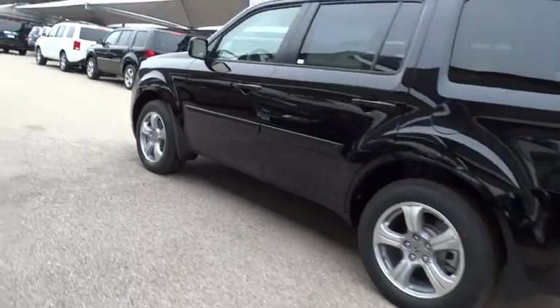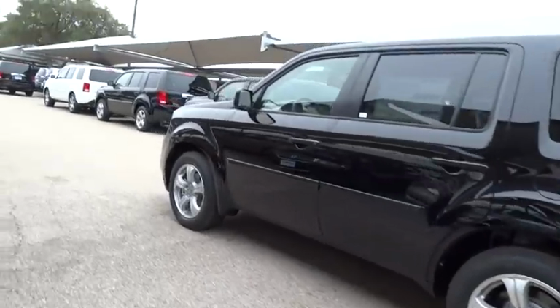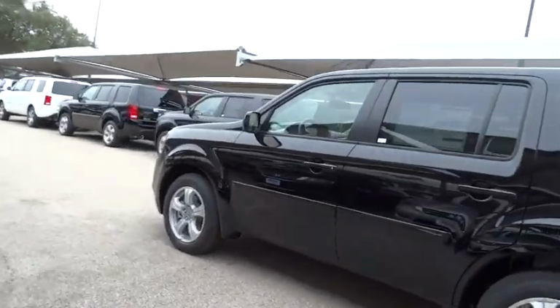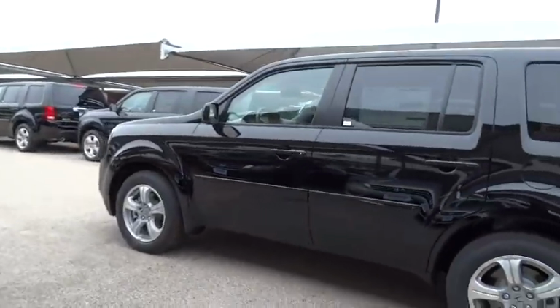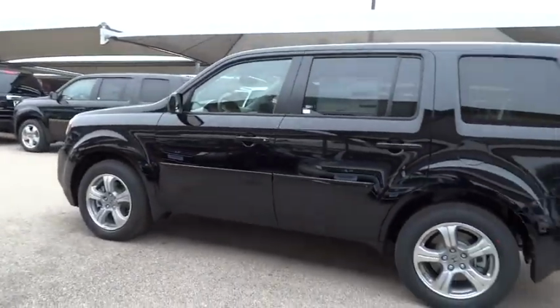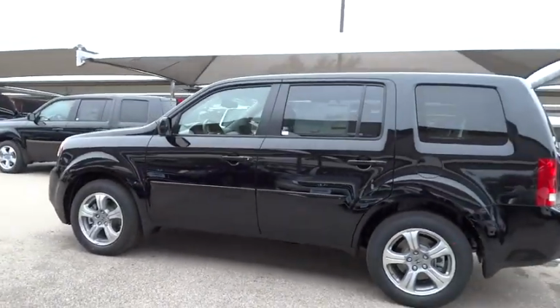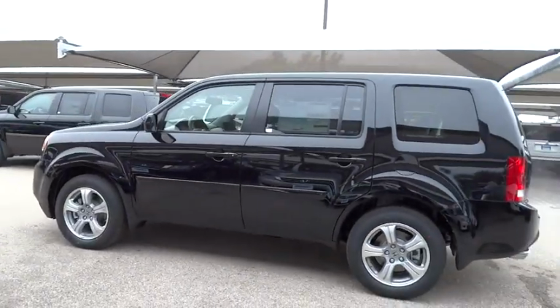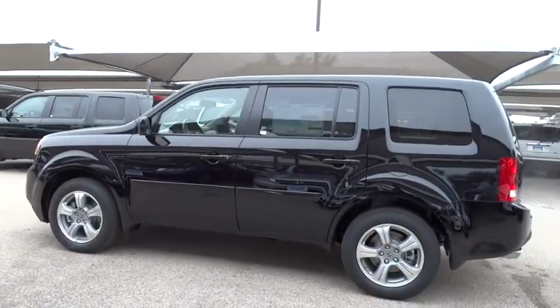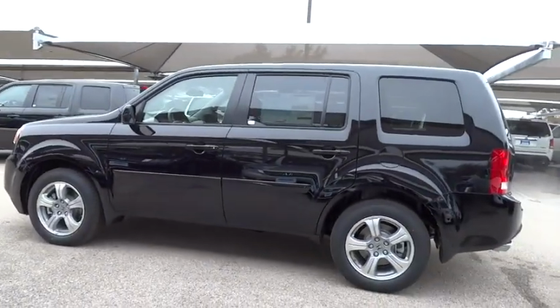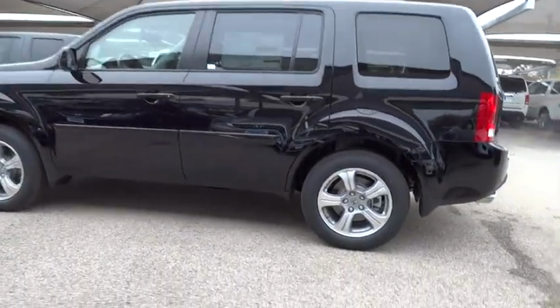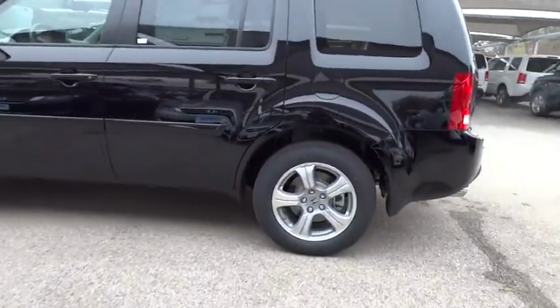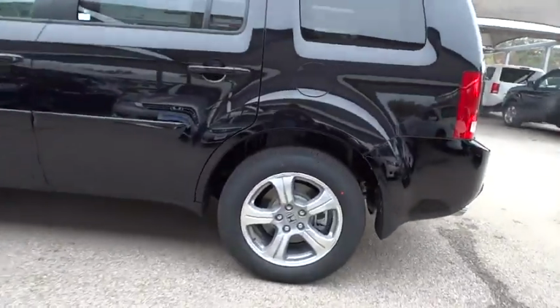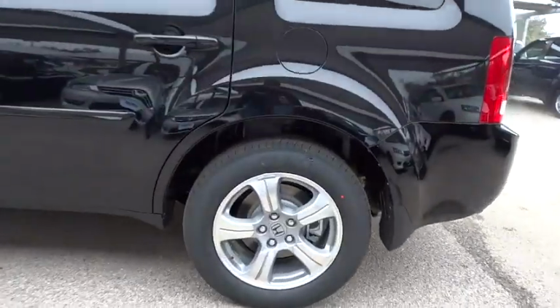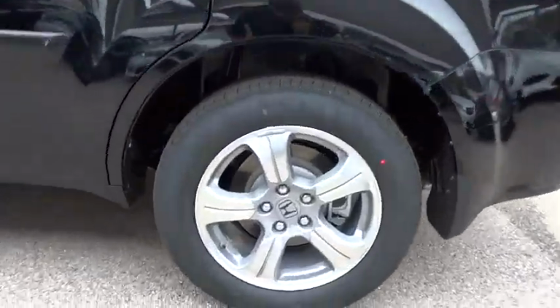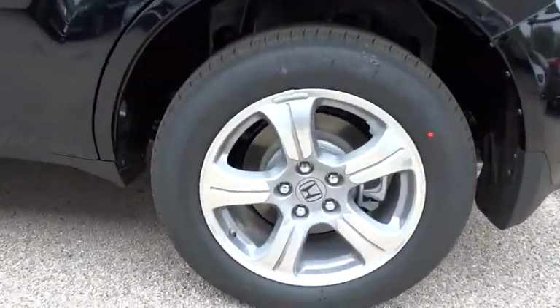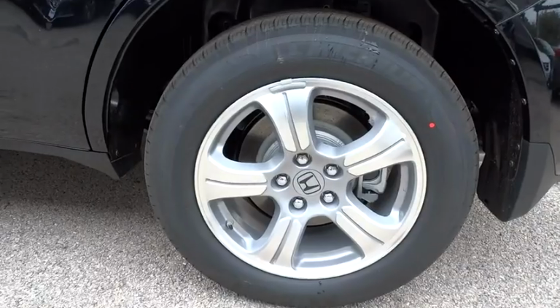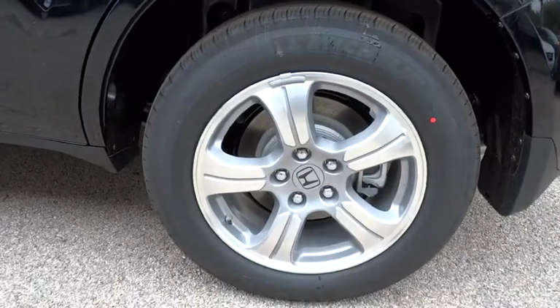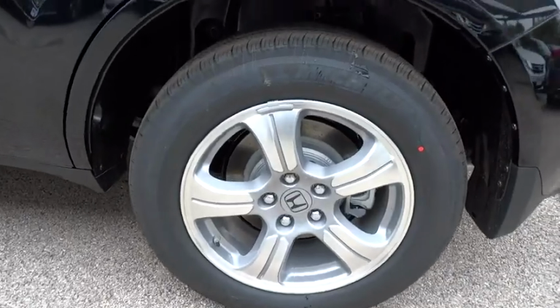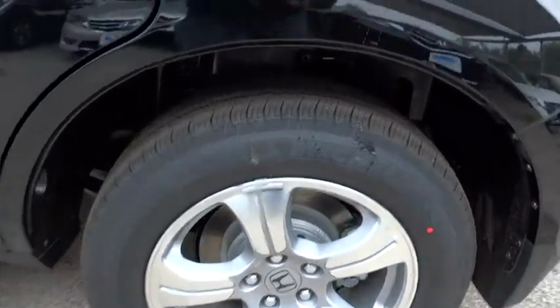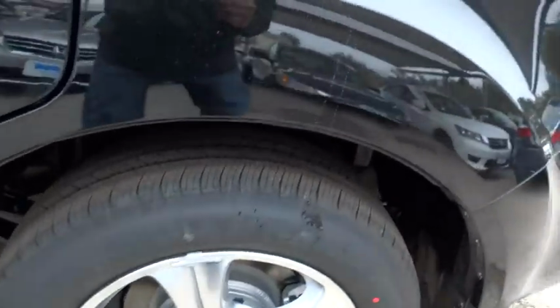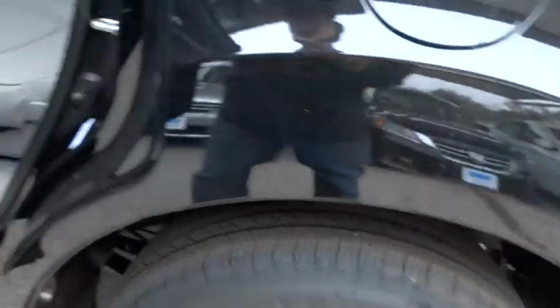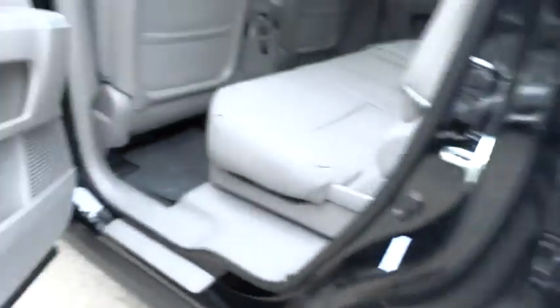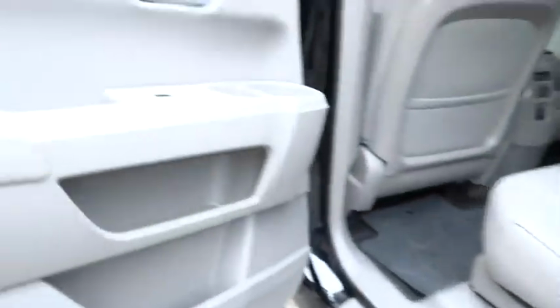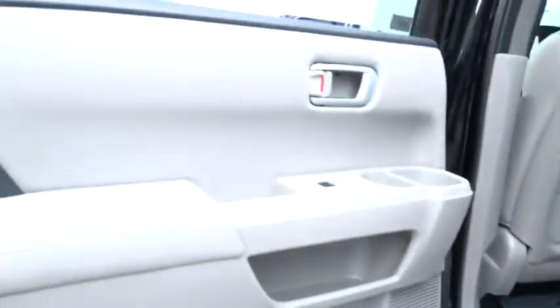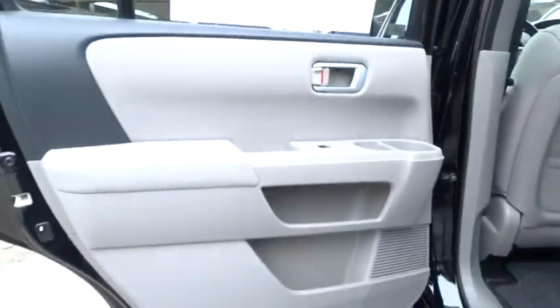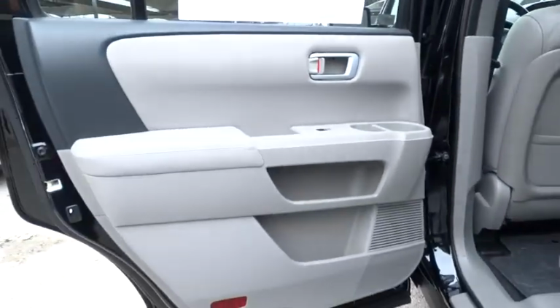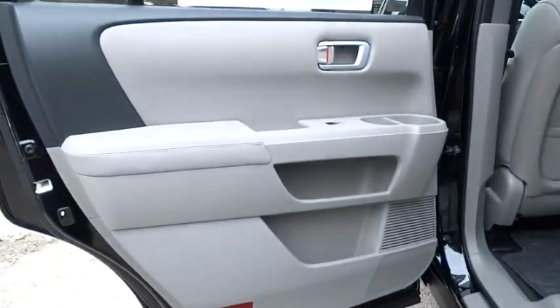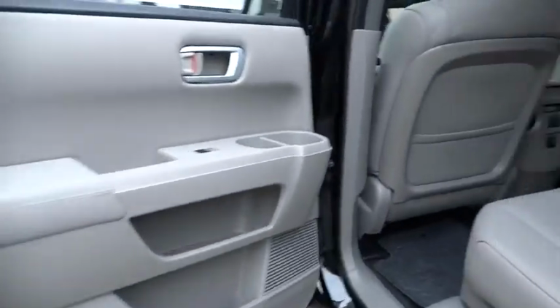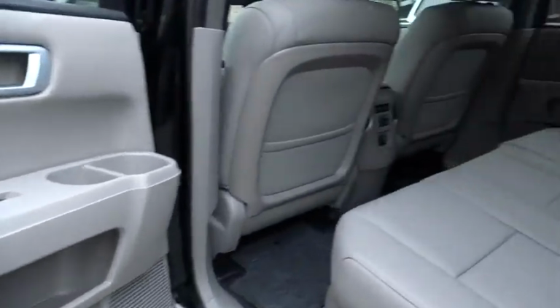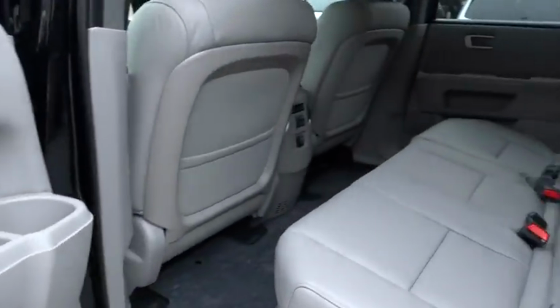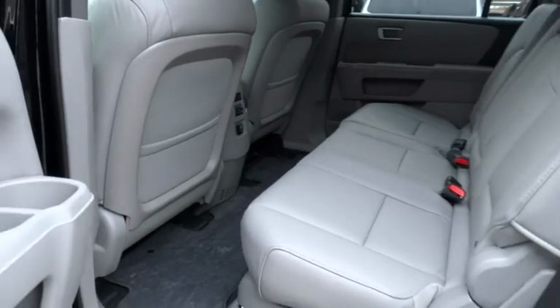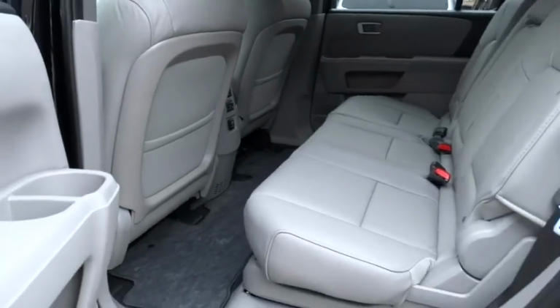Air conditioning, power steering, adjustable steering wheel, driver airbag, cruise control, keyless entry, four-wheel disc brakes, aluminum wheels, hard disc drive media storage.